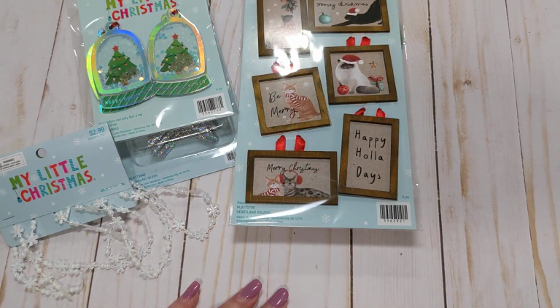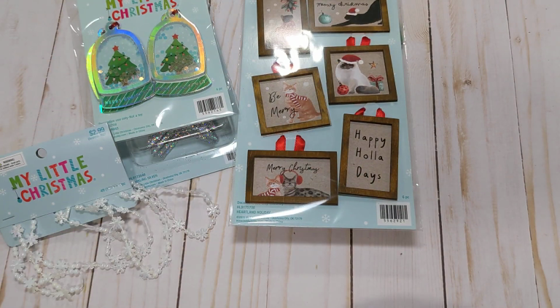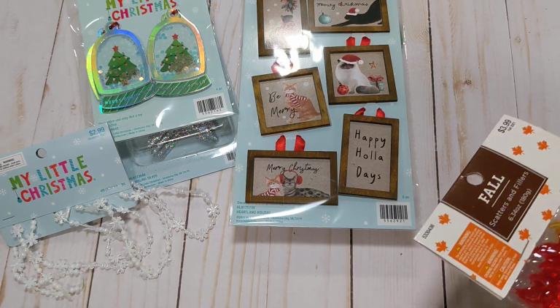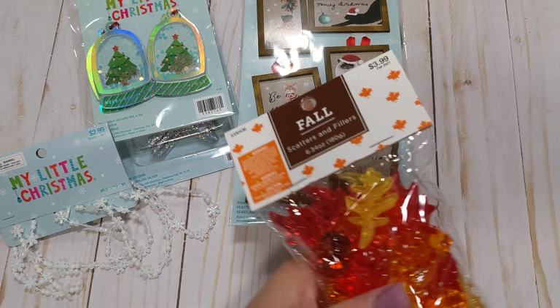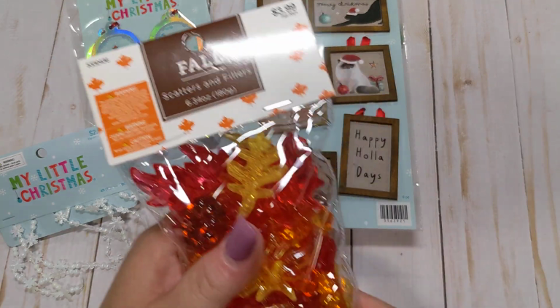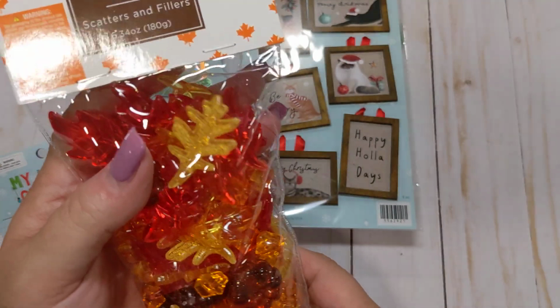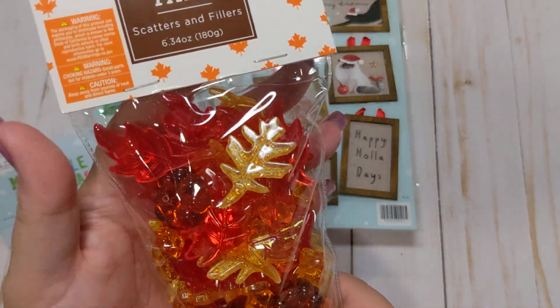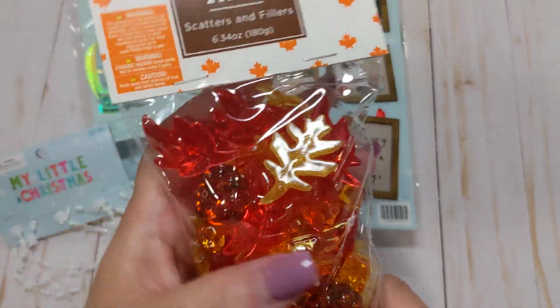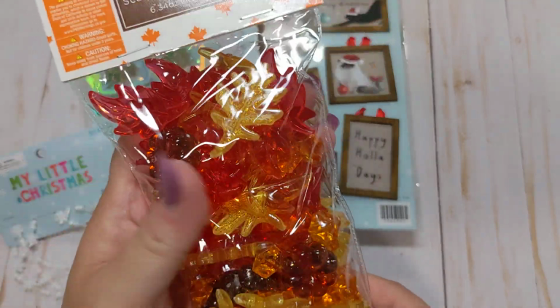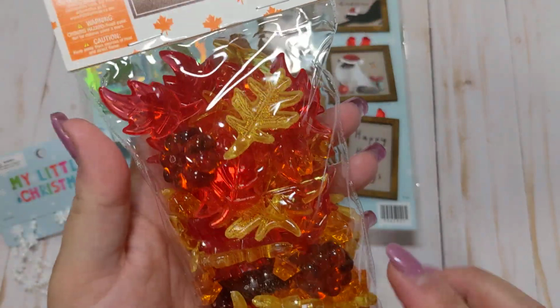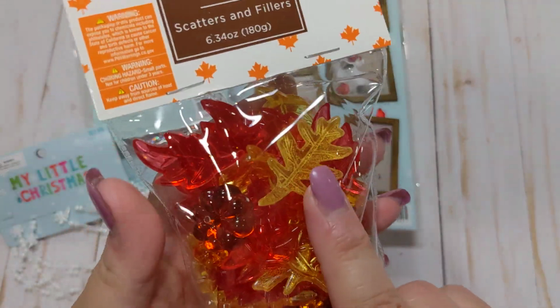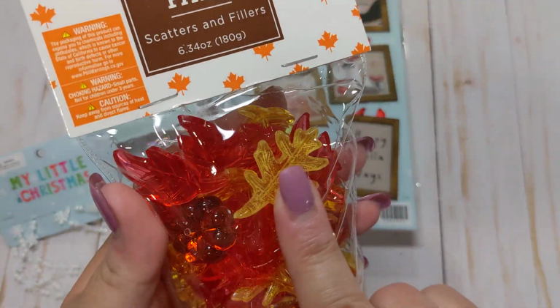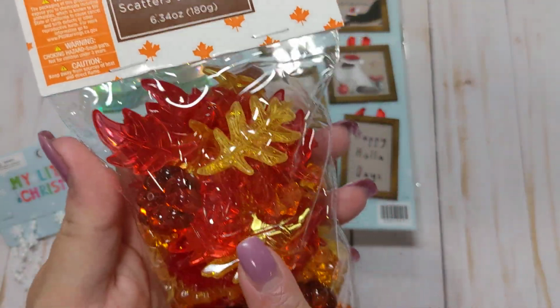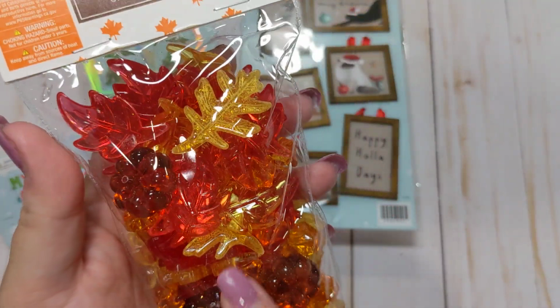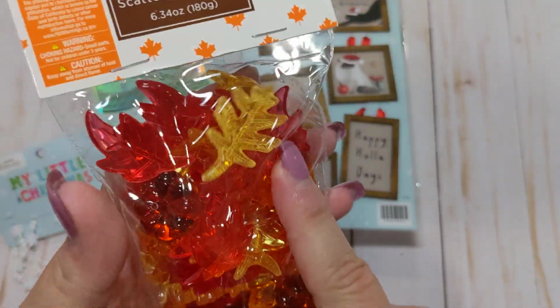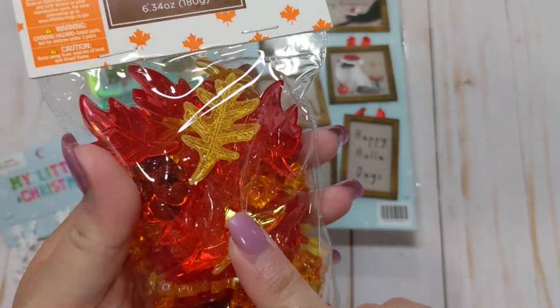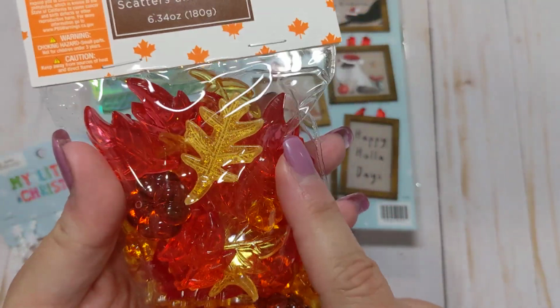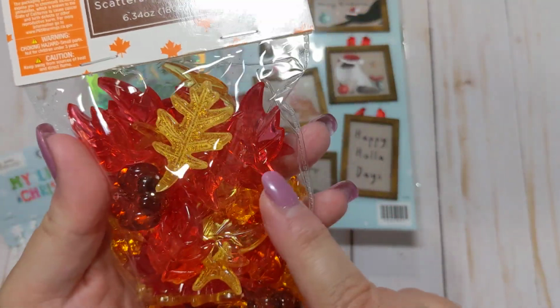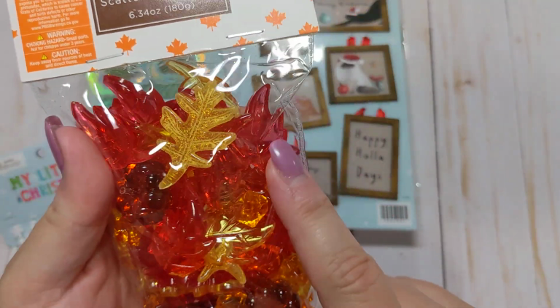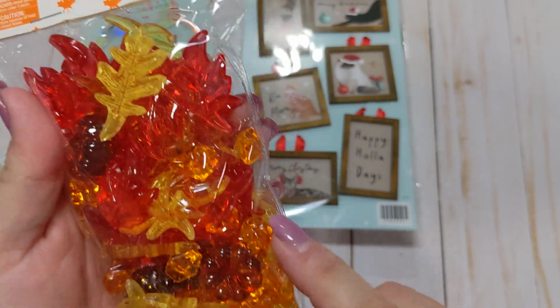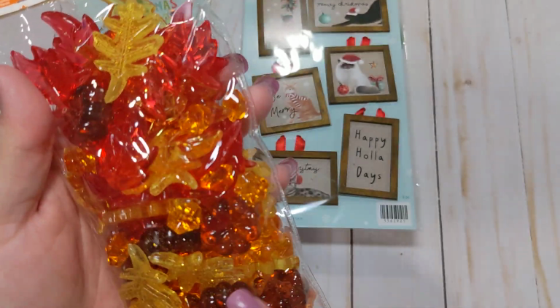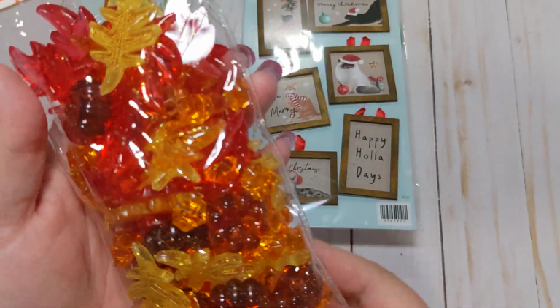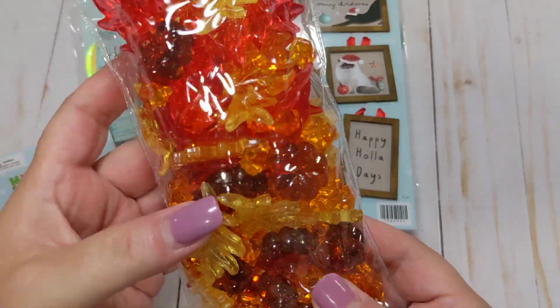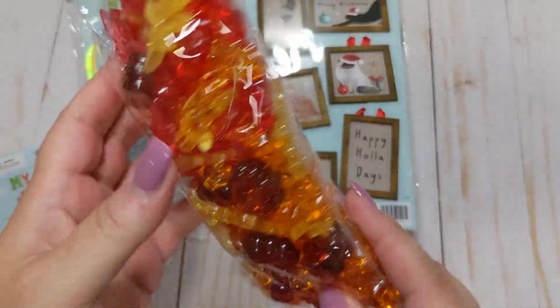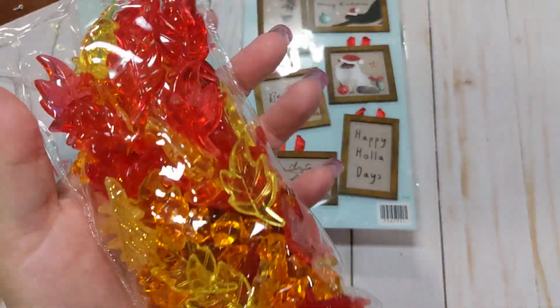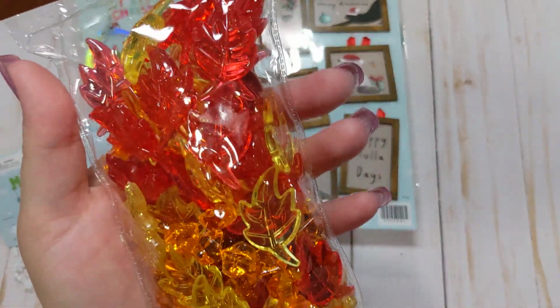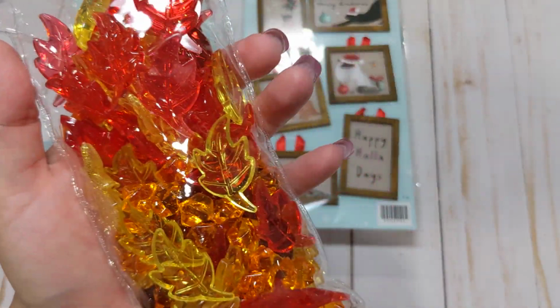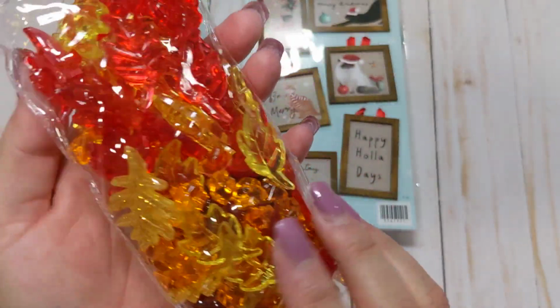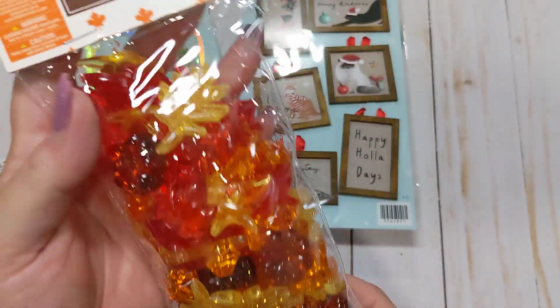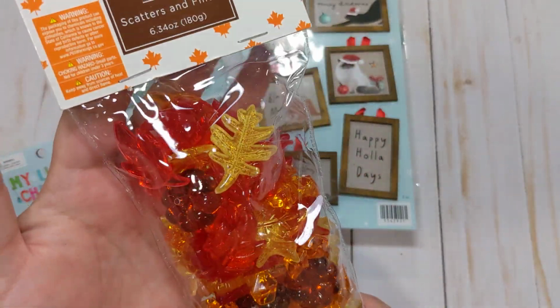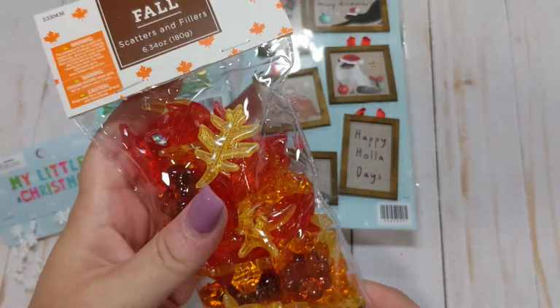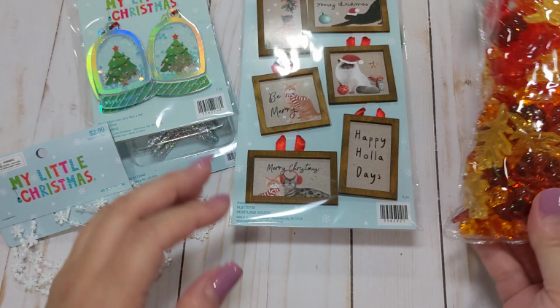In the fall section, I did find the table scatter. I like the different colors — the yellow leaves, the red leaves, the orange, and then there's also some pumpkins and things. These are 40% off.